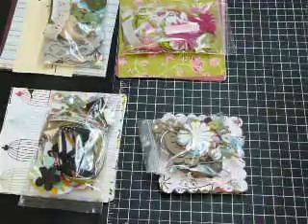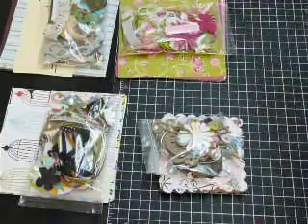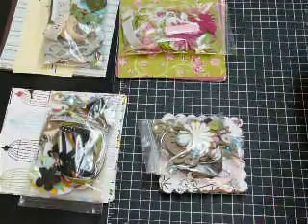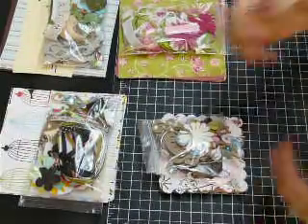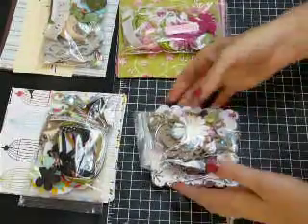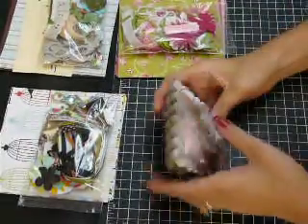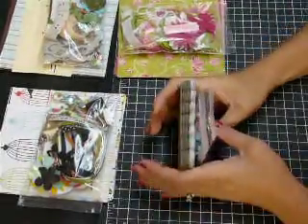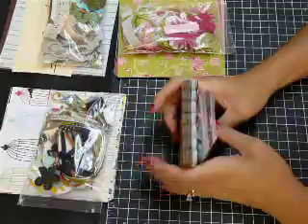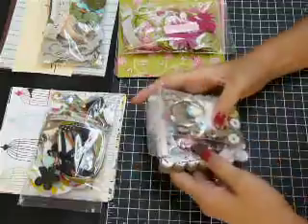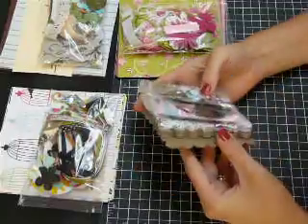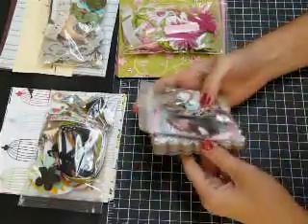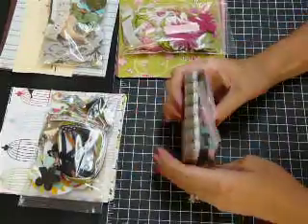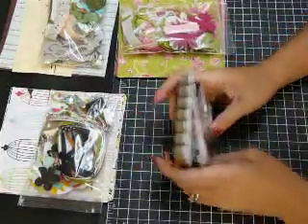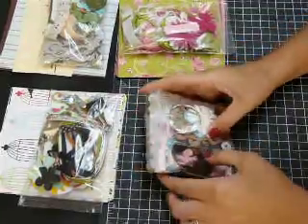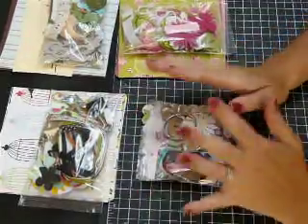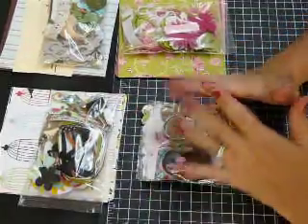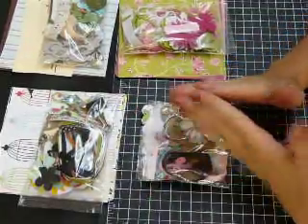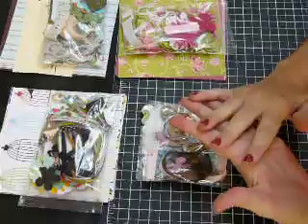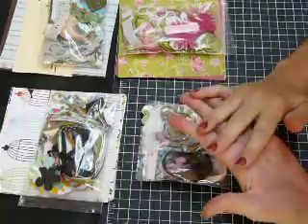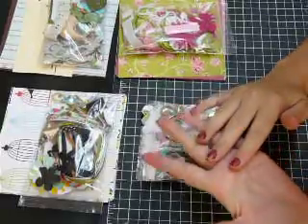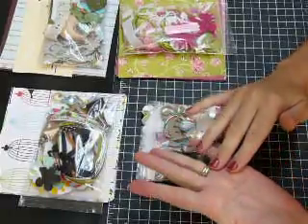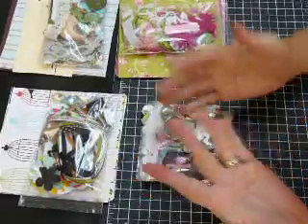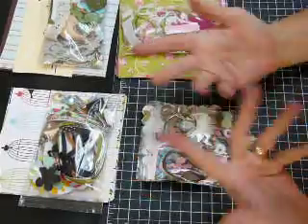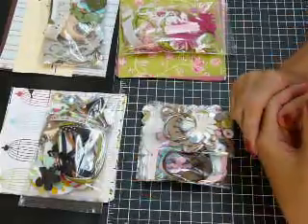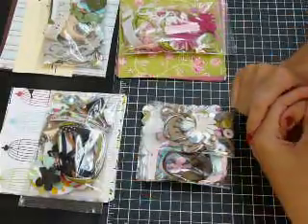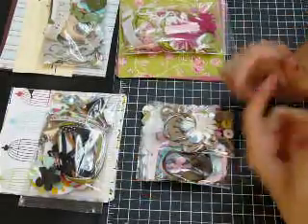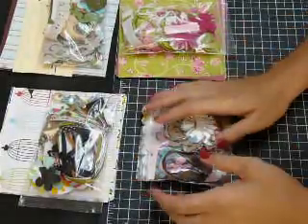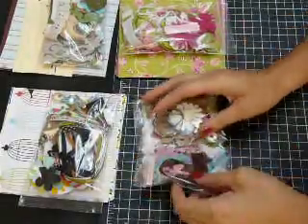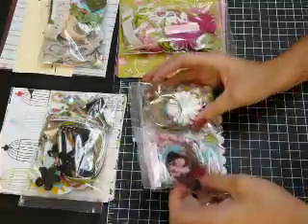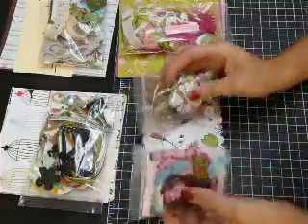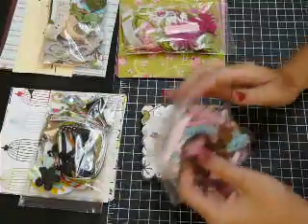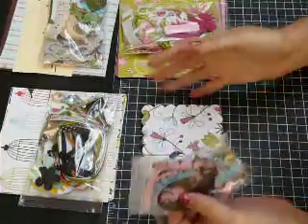Hey ladies. I talked about going through my stuff and putting up some more kits. These are a little bit smaller kits. The price will reflect that — it will be a little bit cheaper. But let me just quickly go through them.